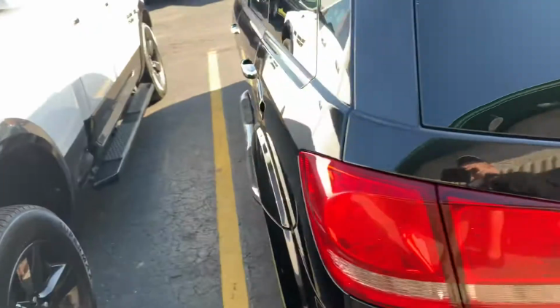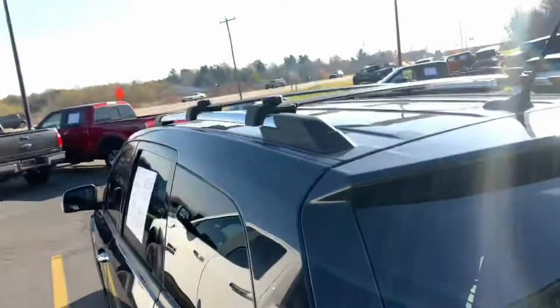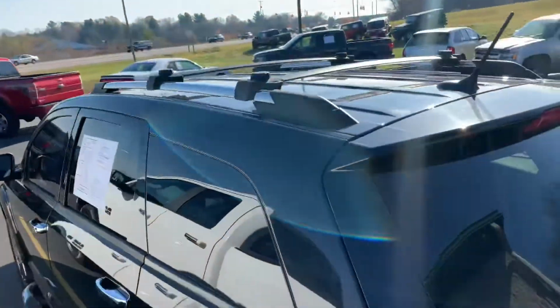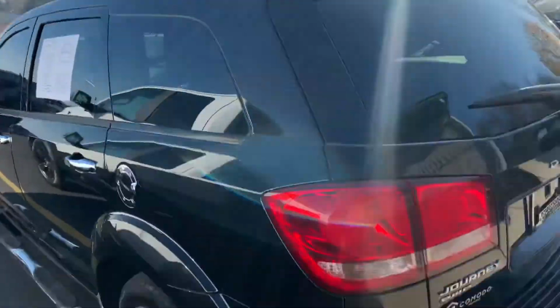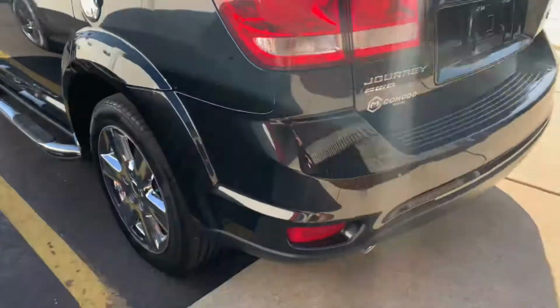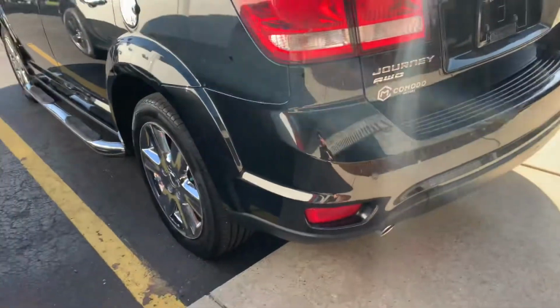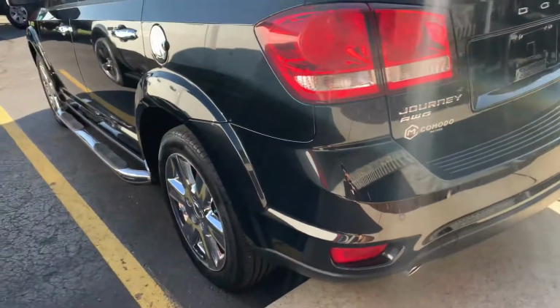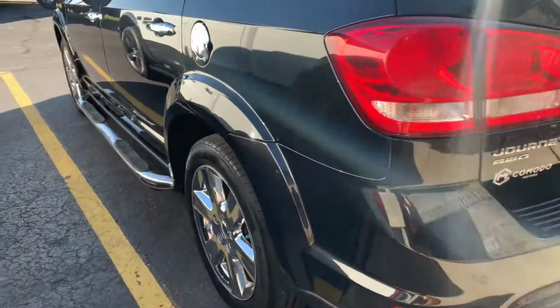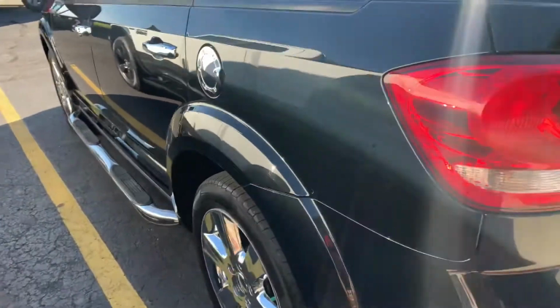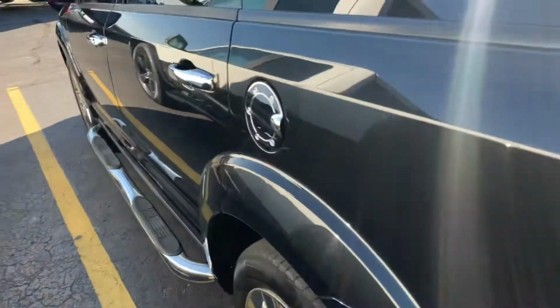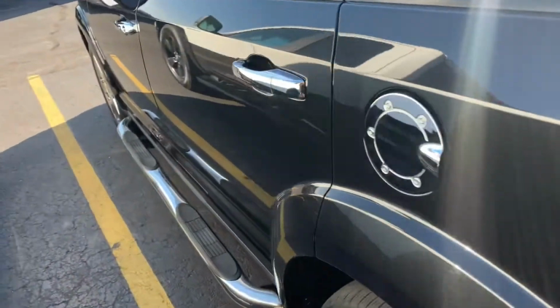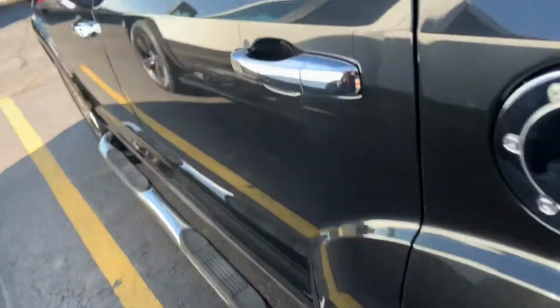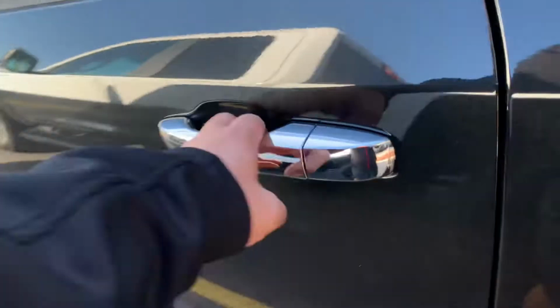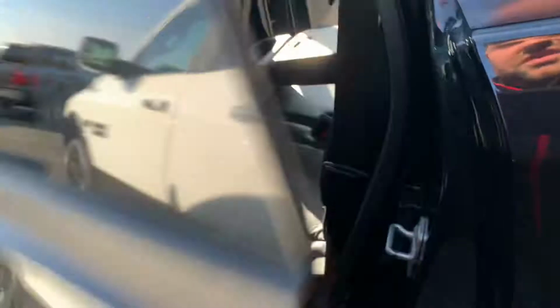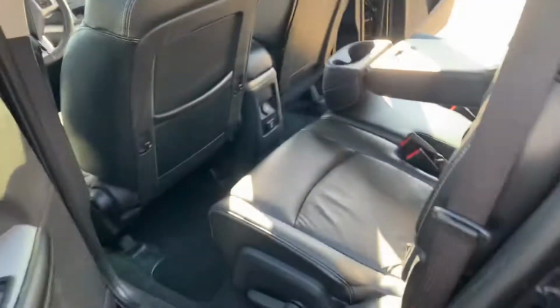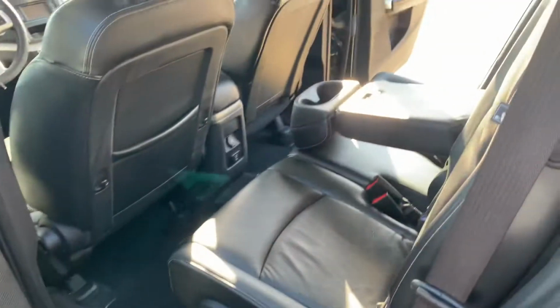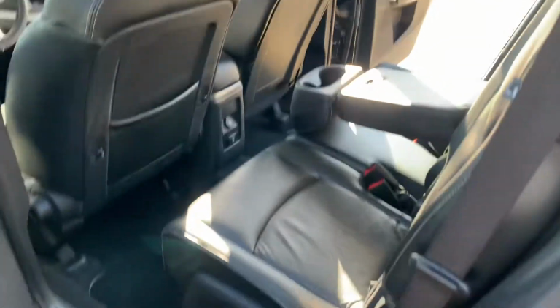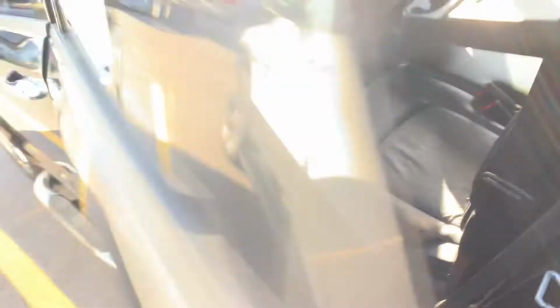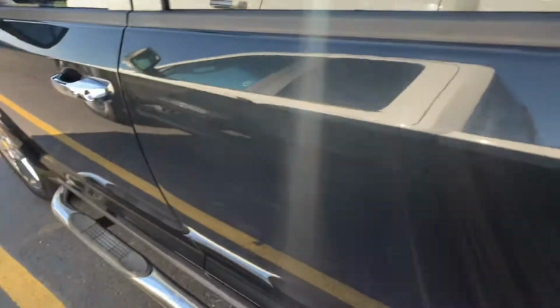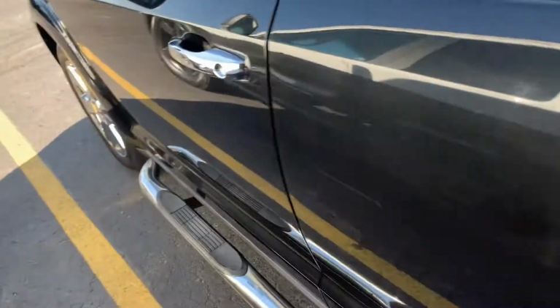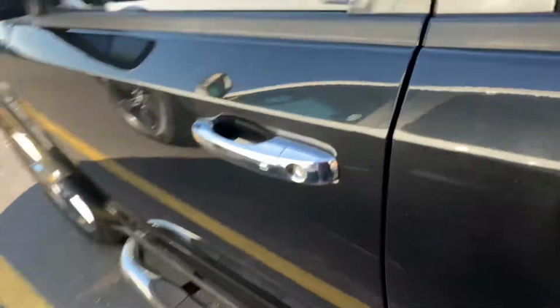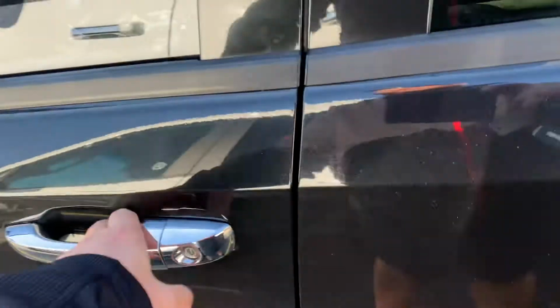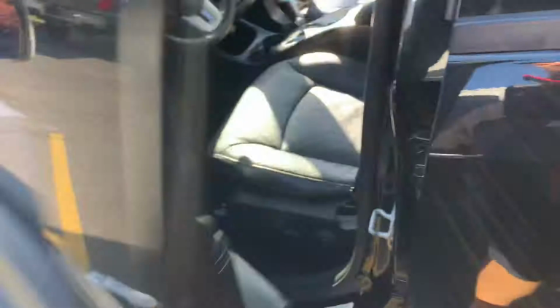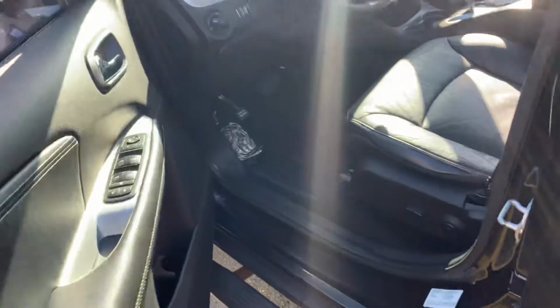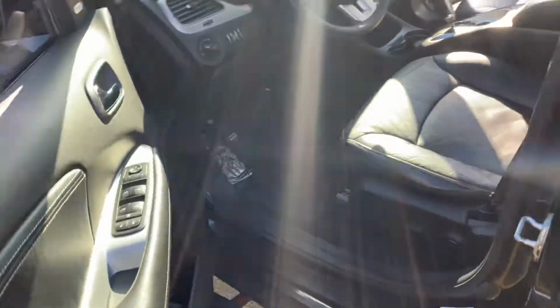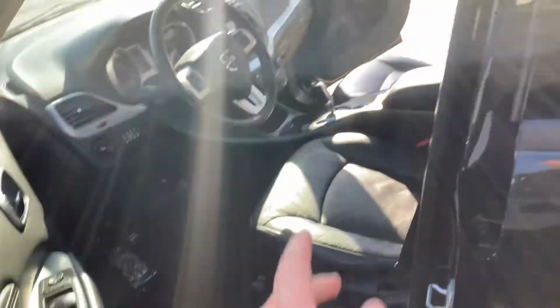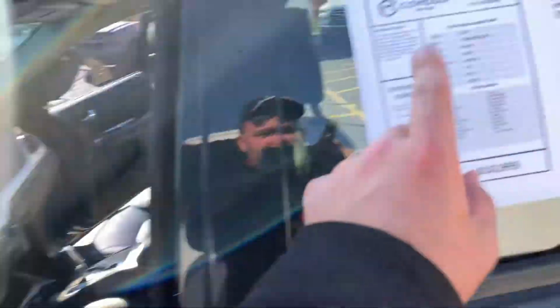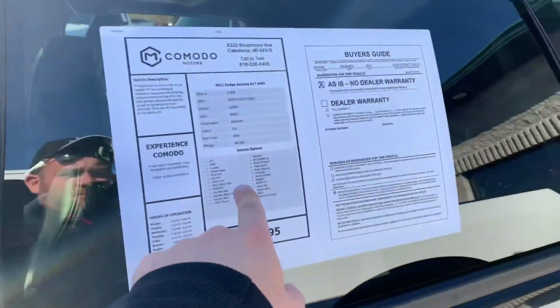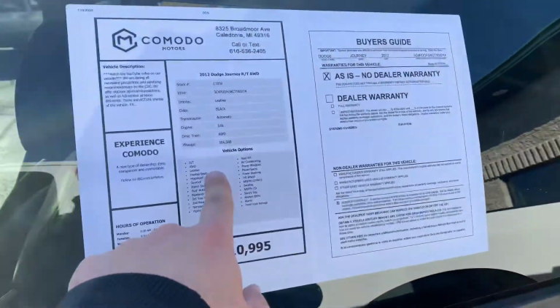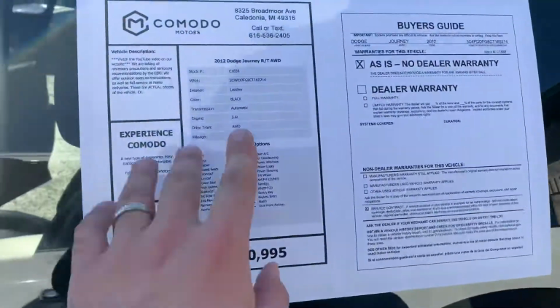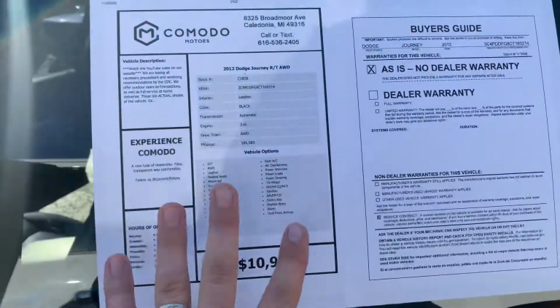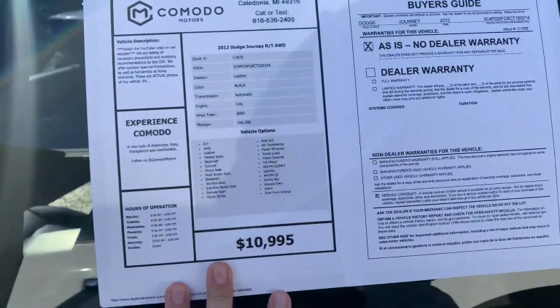Holy buckets — look at the roof rack. No dings, no scratches. This thing is an absolute stunner. All right, so engine options: you've got a four-cylinder, and you've got a 3.6-liter Pentastar V6. This one has the V6.